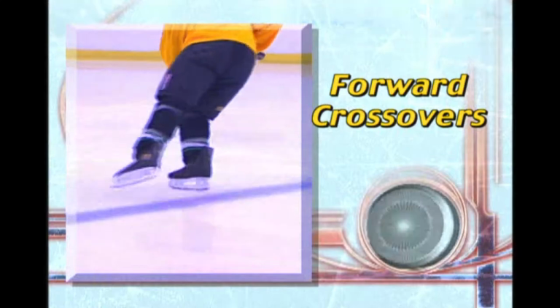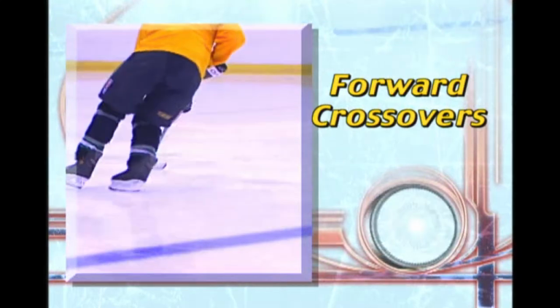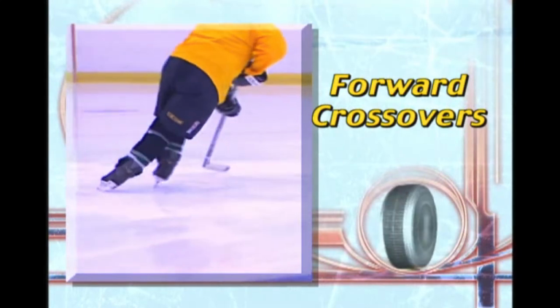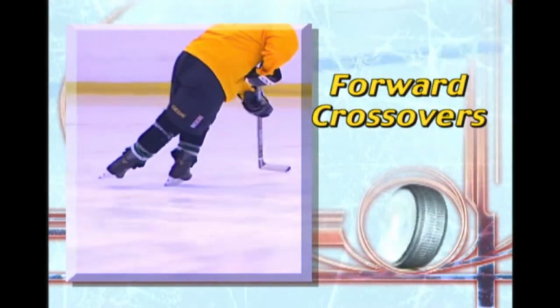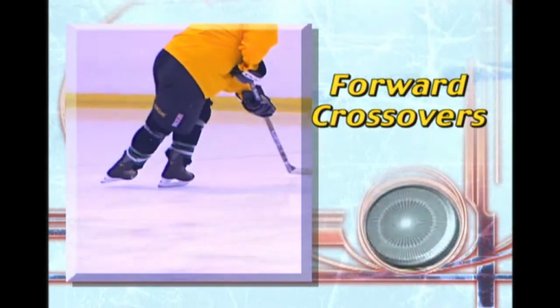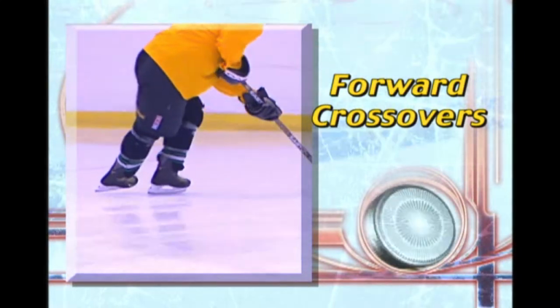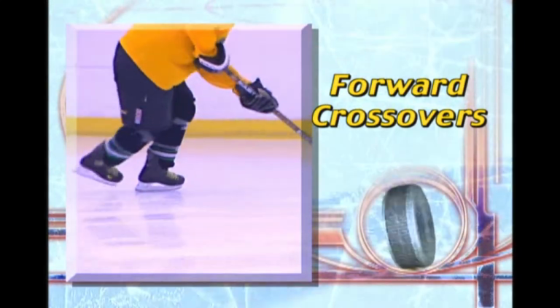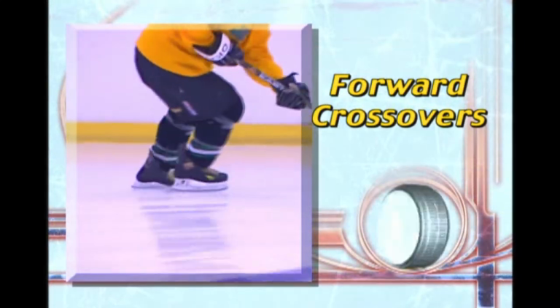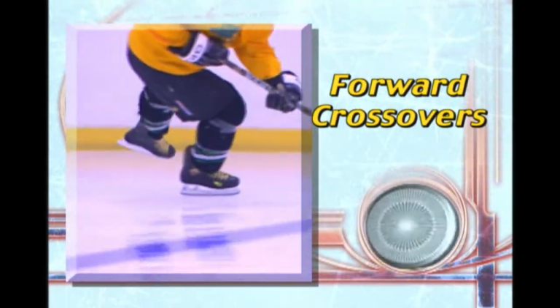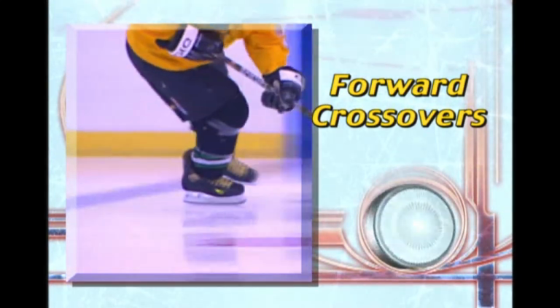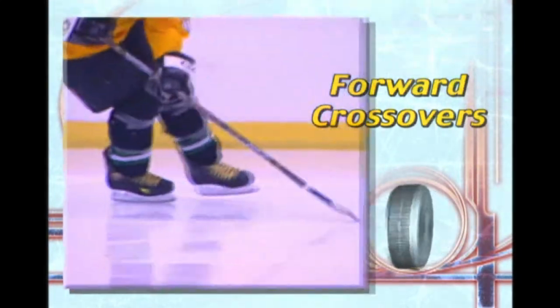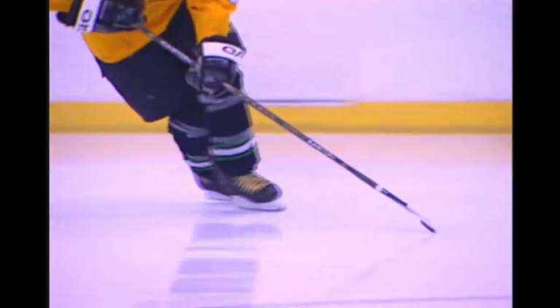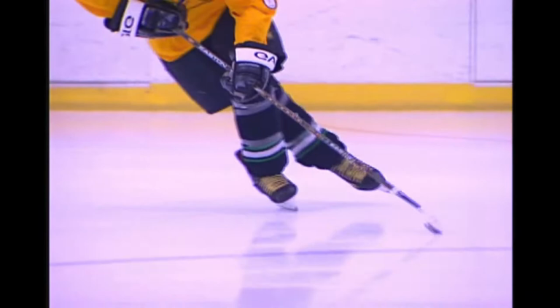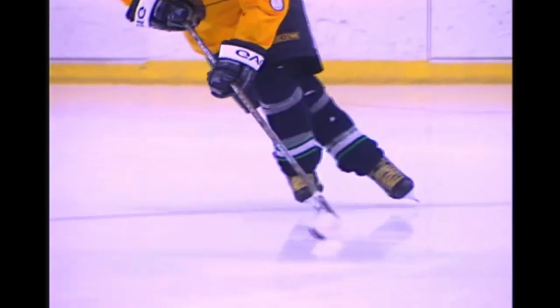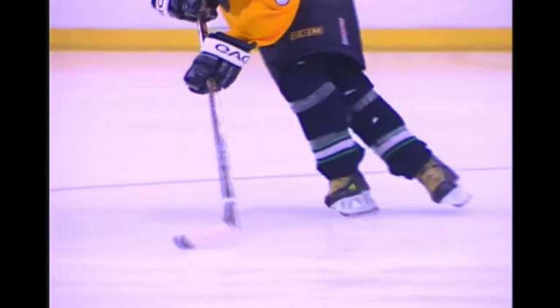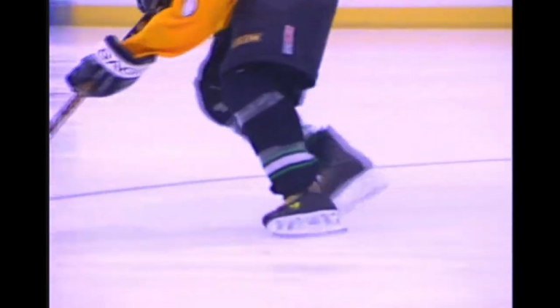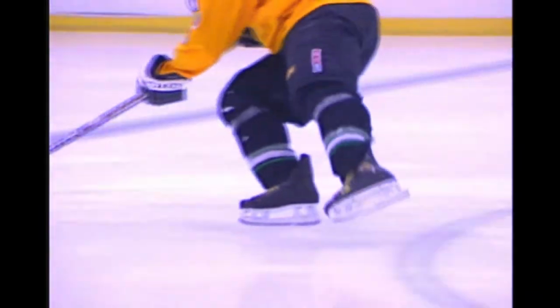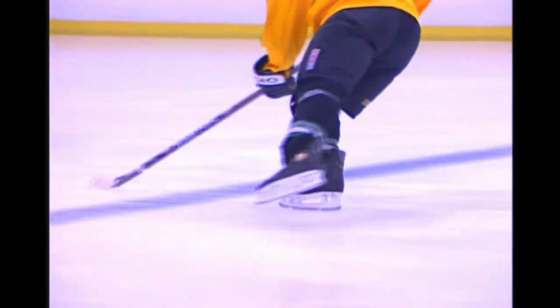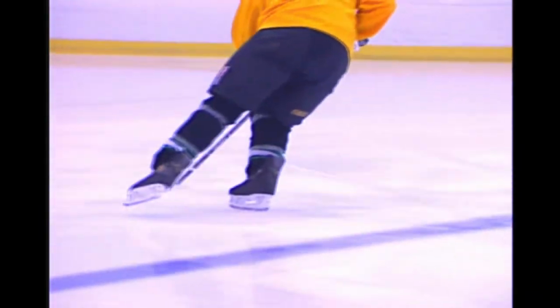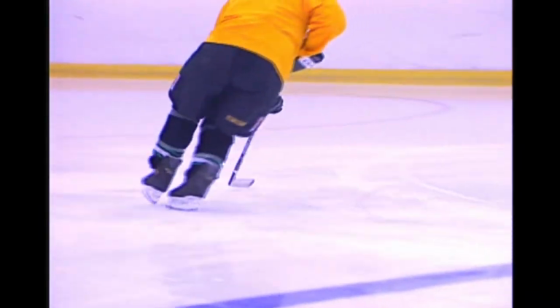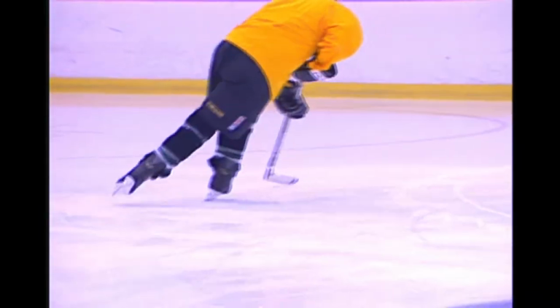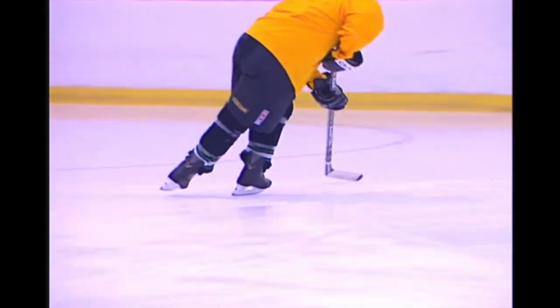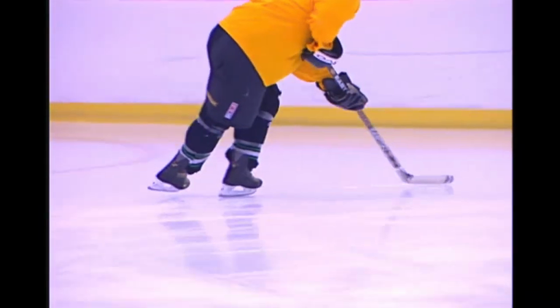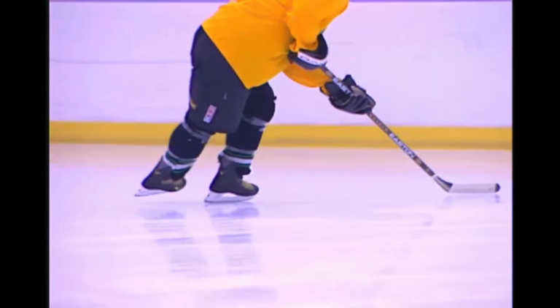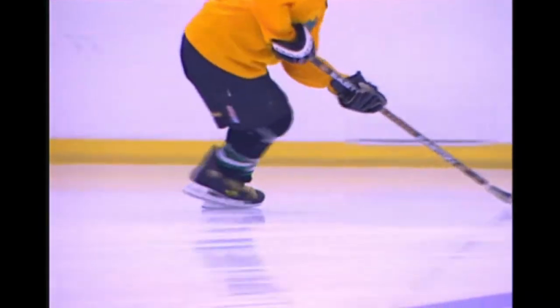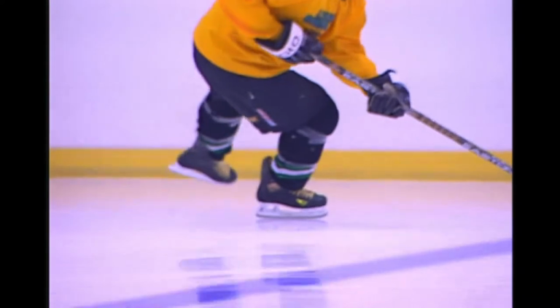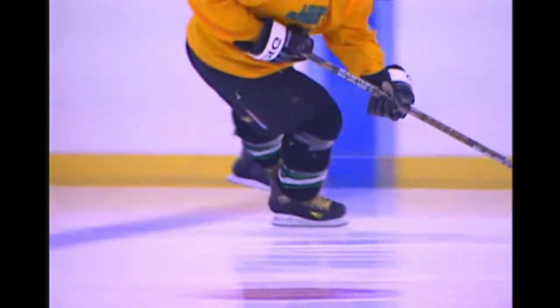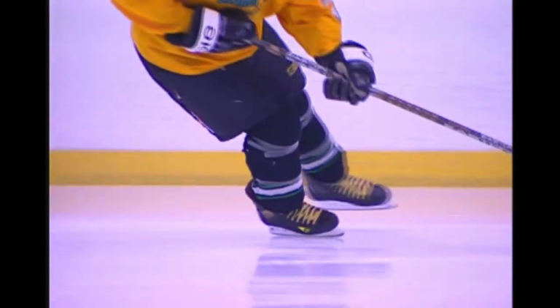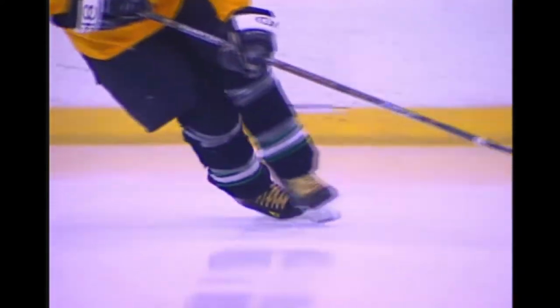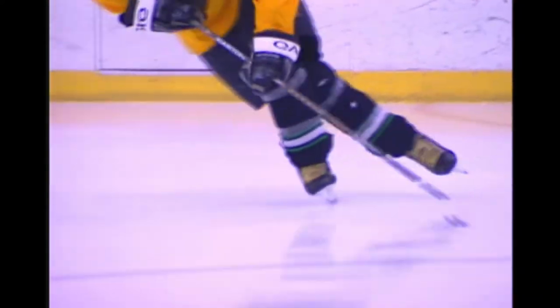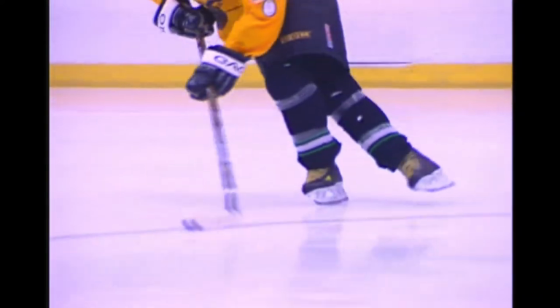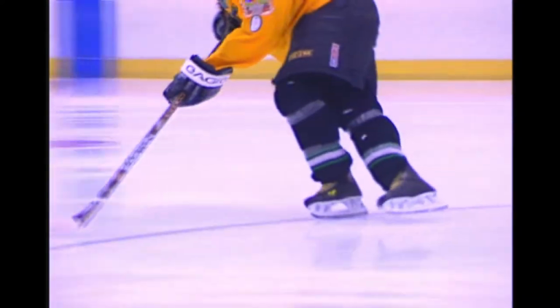On crossovers, the inside skate glides on its outside edge, while the outside skate glides on its inside edge. Crossovers have two pushes, which Lara Stam has named the stride push and the X push.